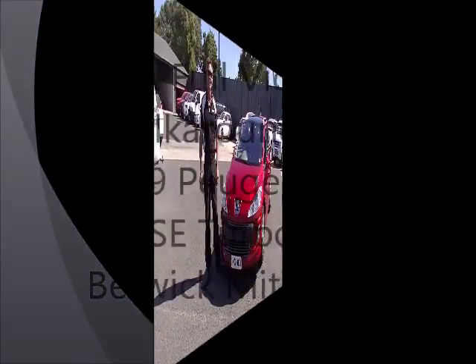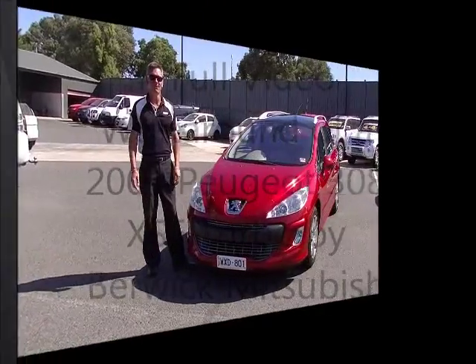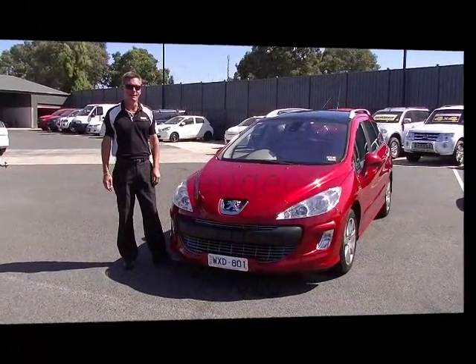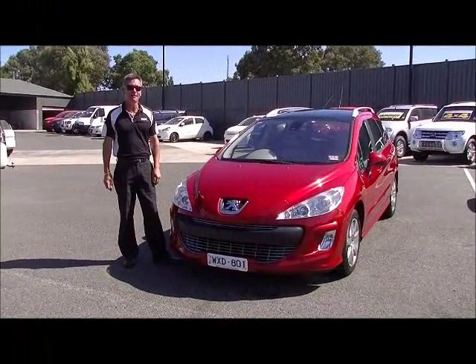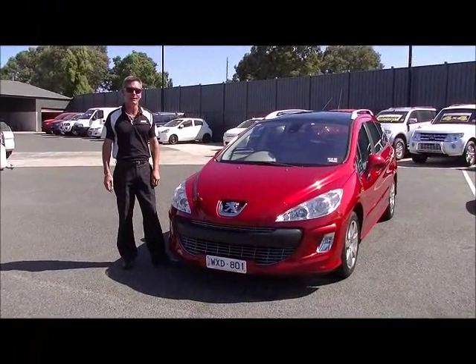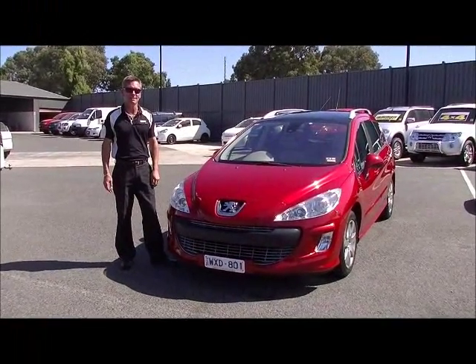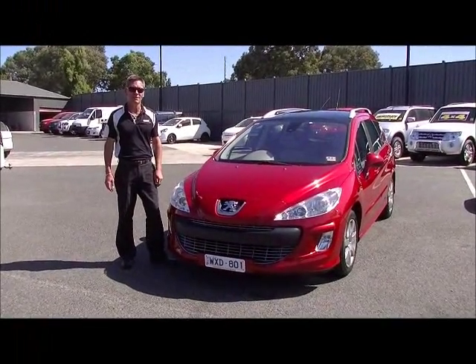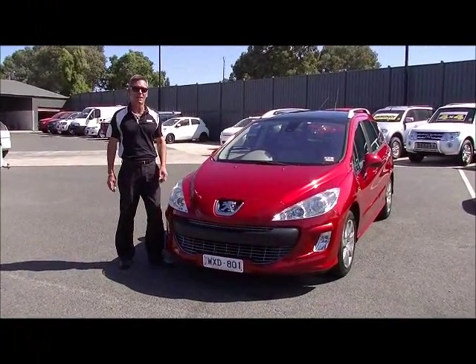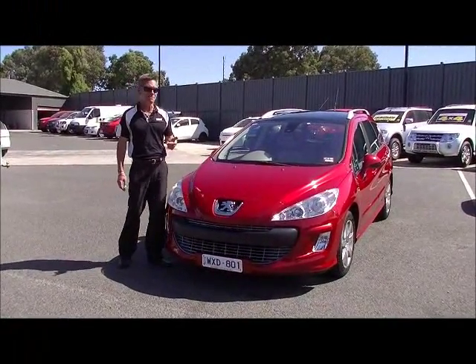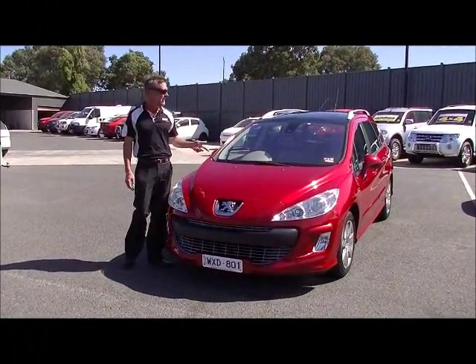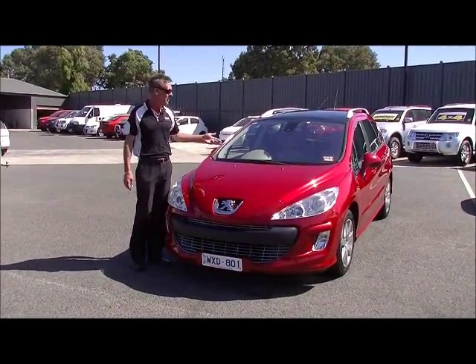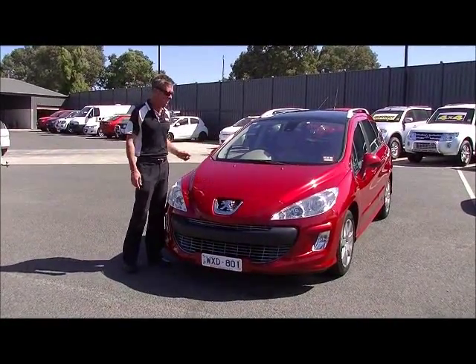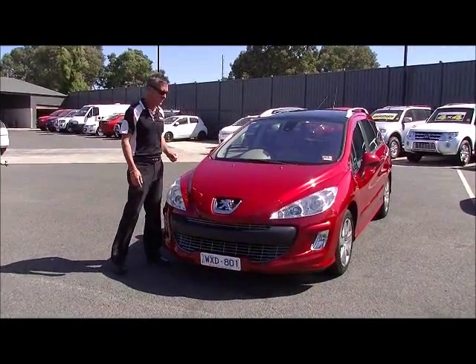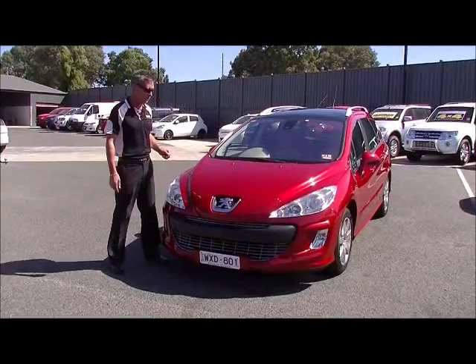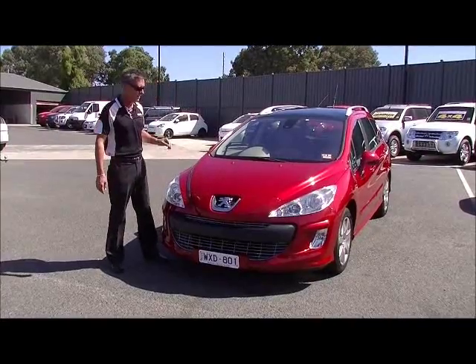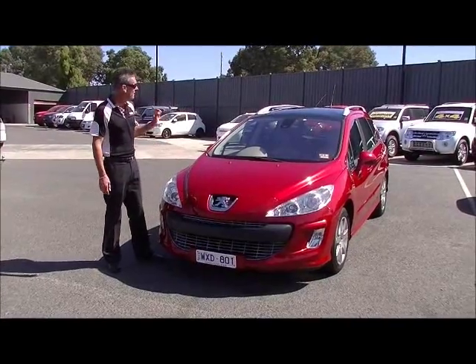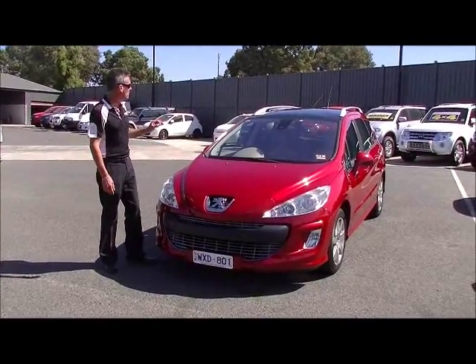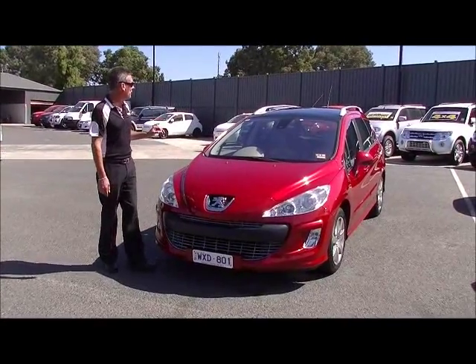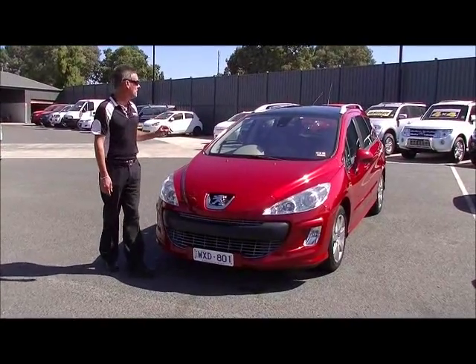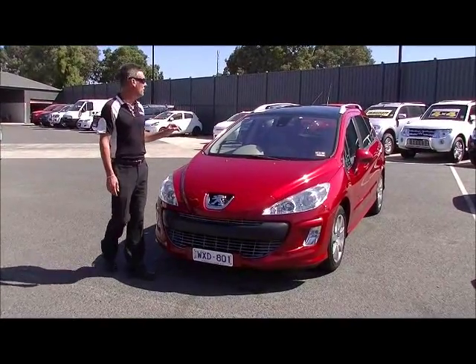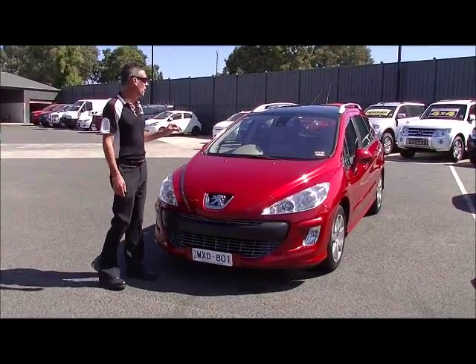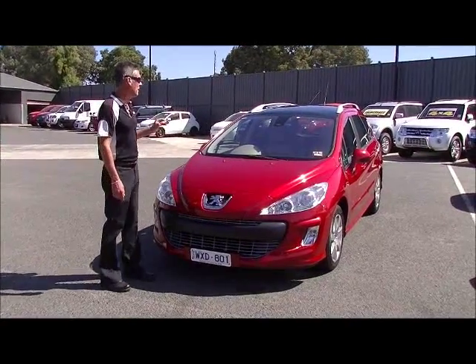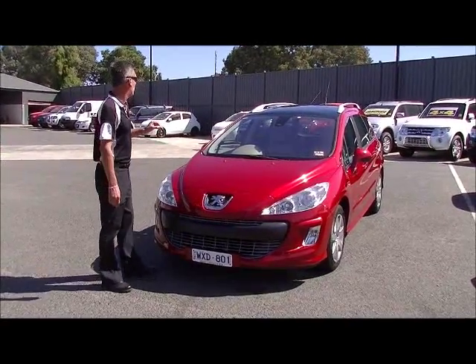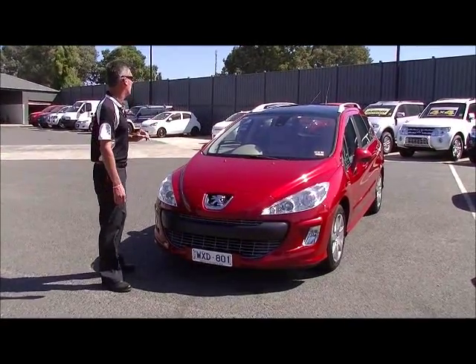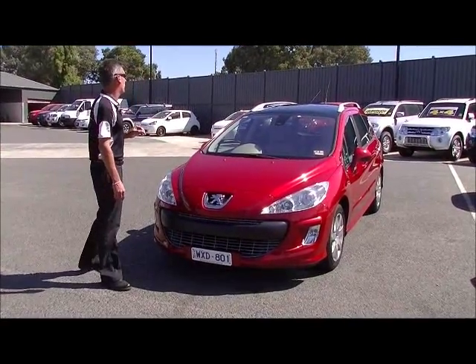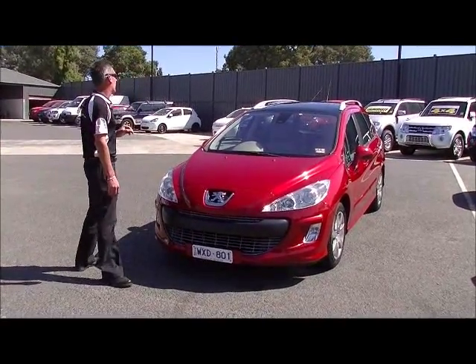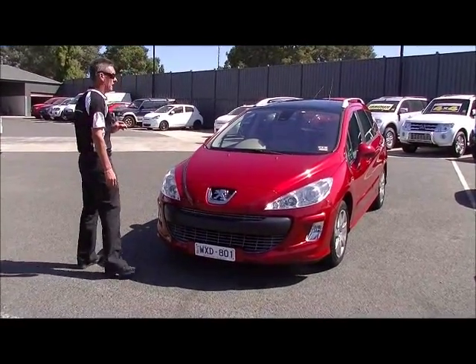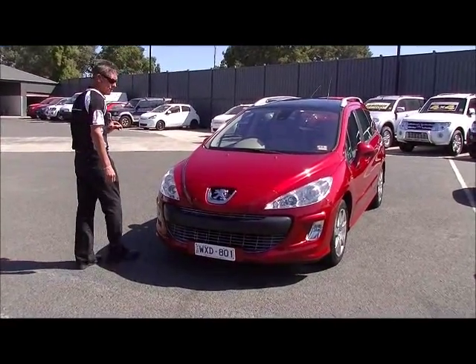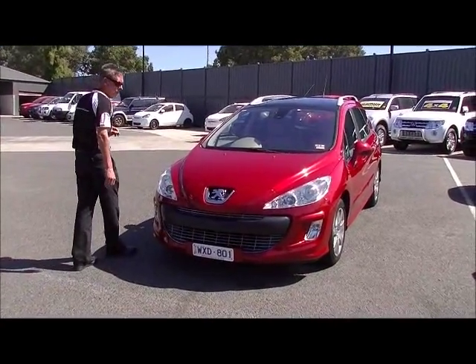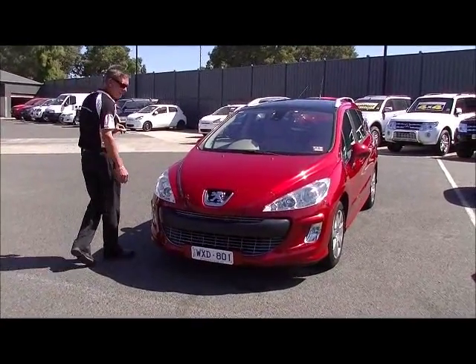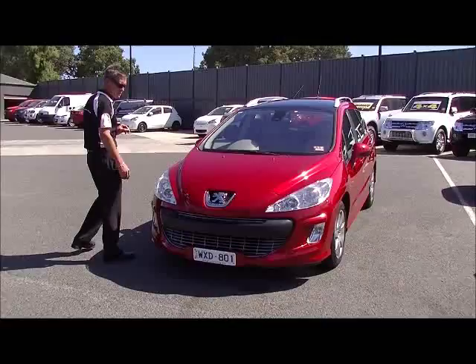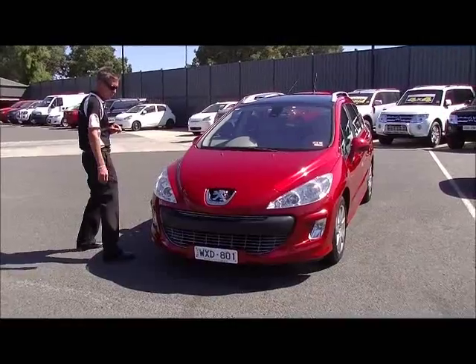Good morning. Welcome to Berwick Mitsubishi. My name is Mark and I'm going to take you on a tour of our 2009 Peugeot 308 luxury wagon this morning.